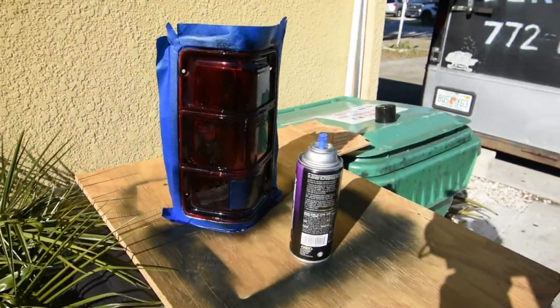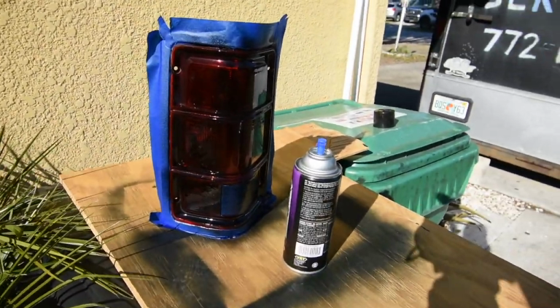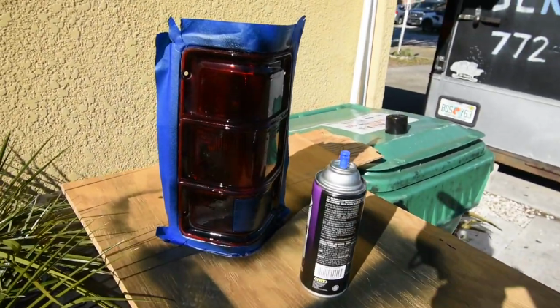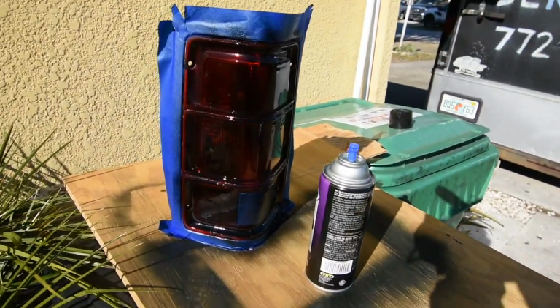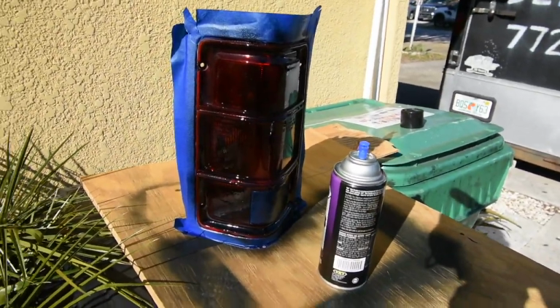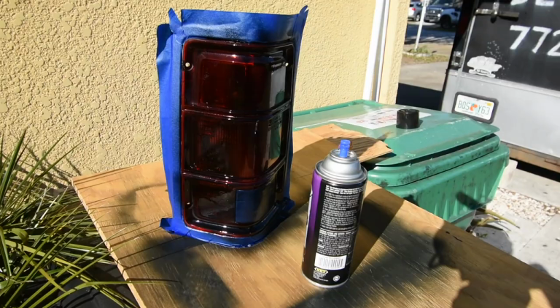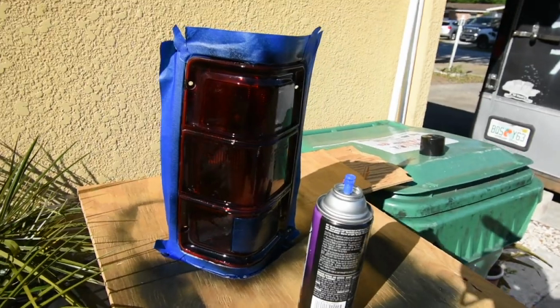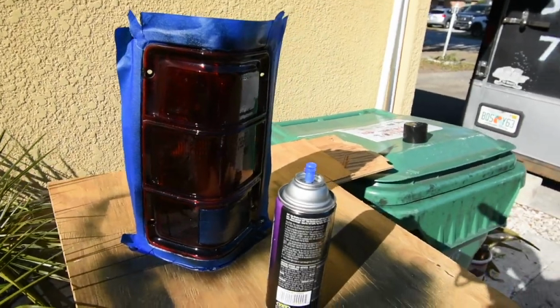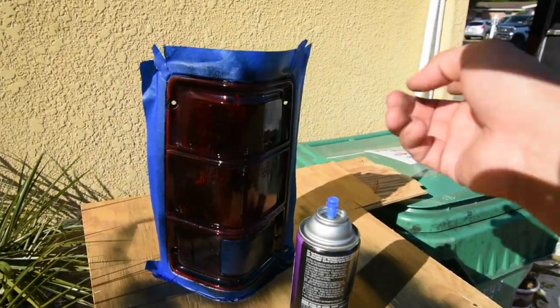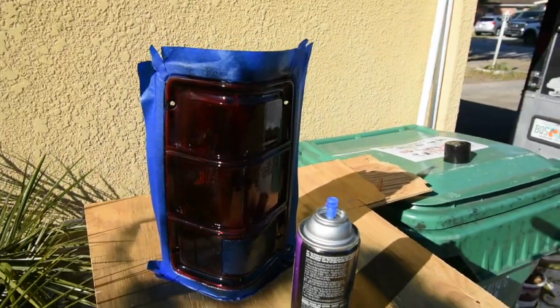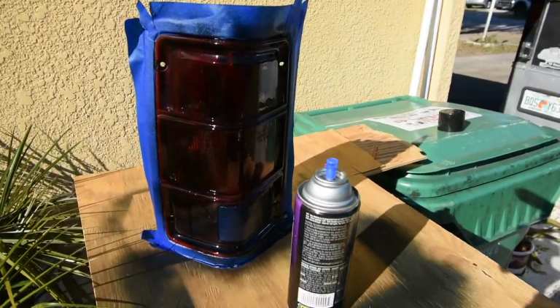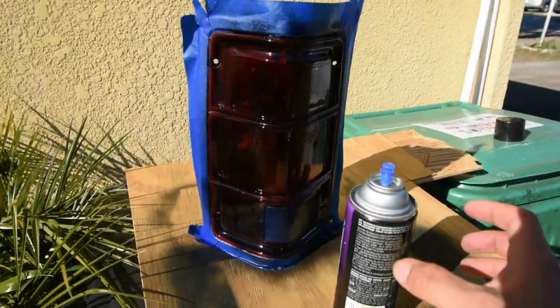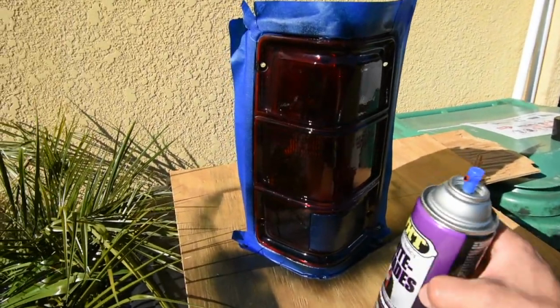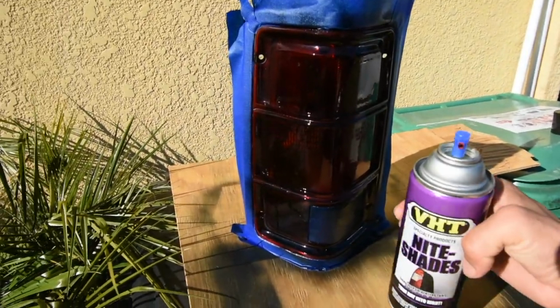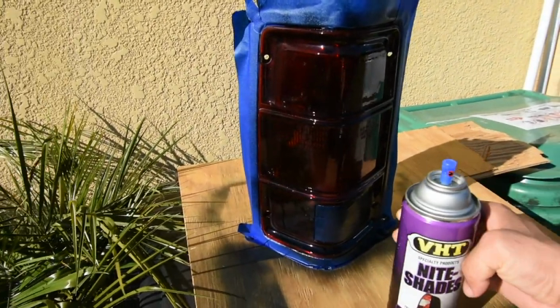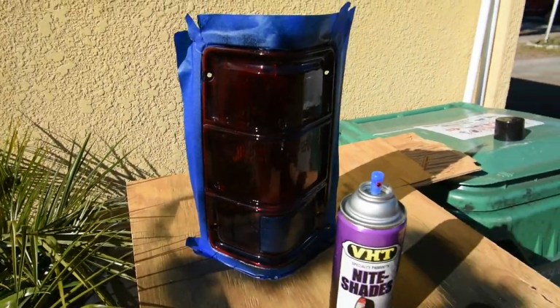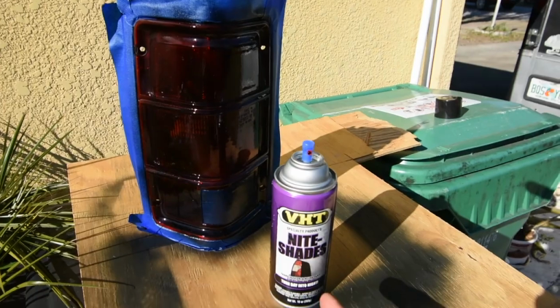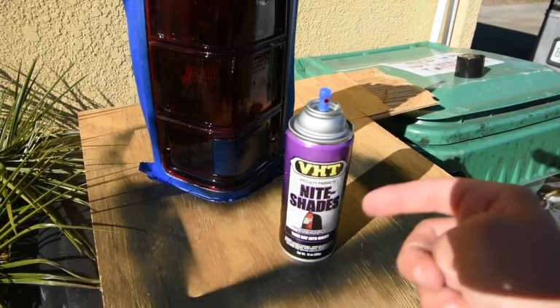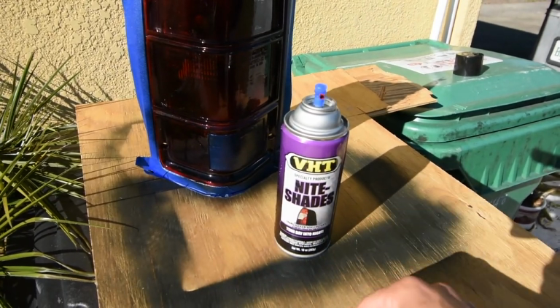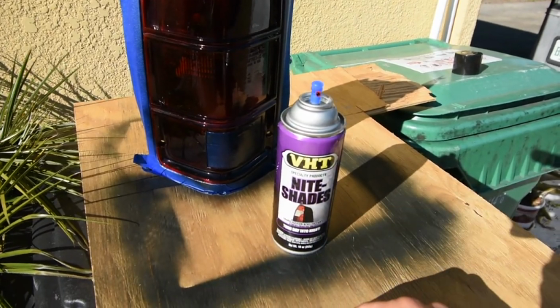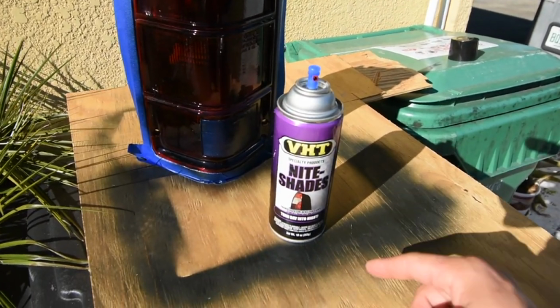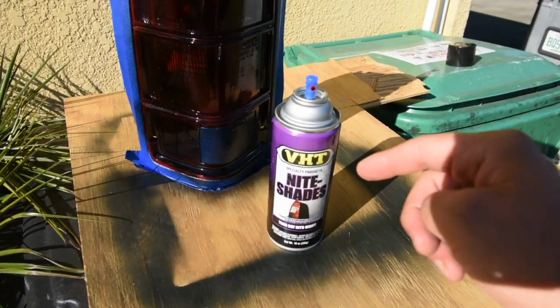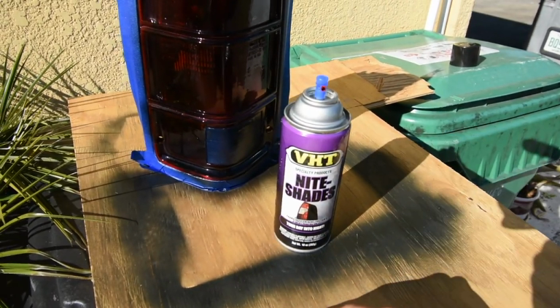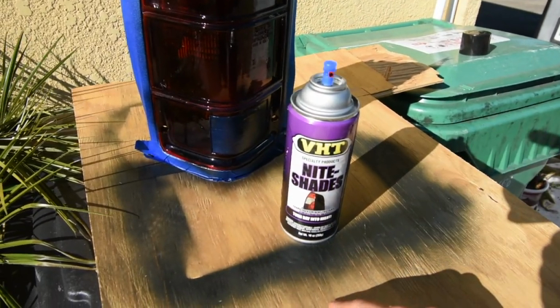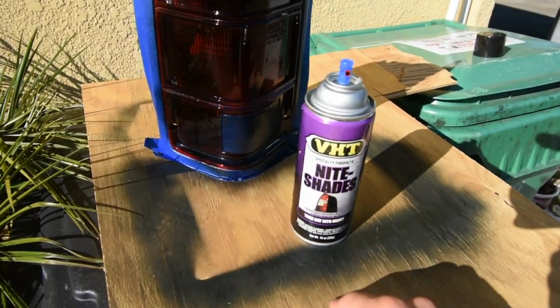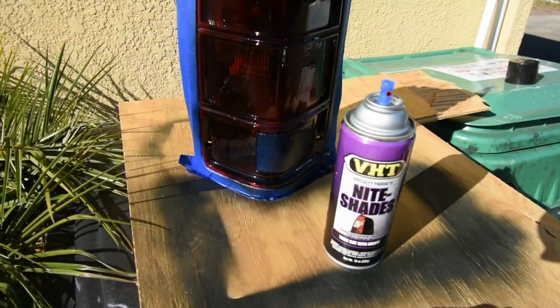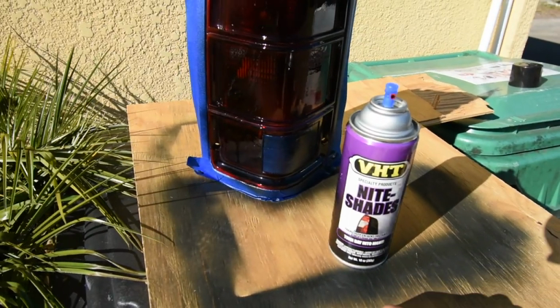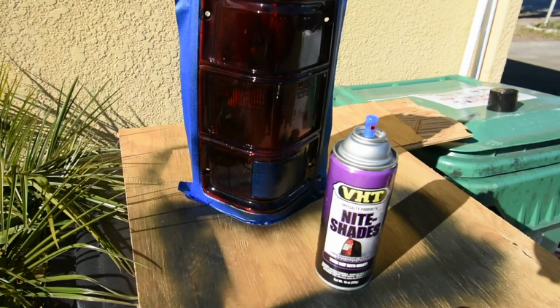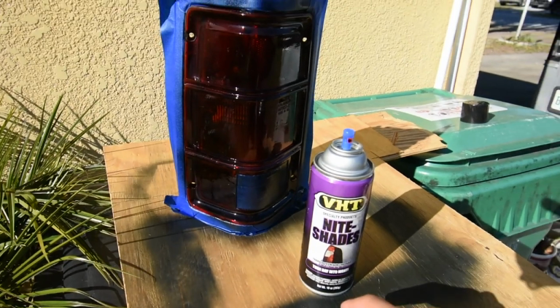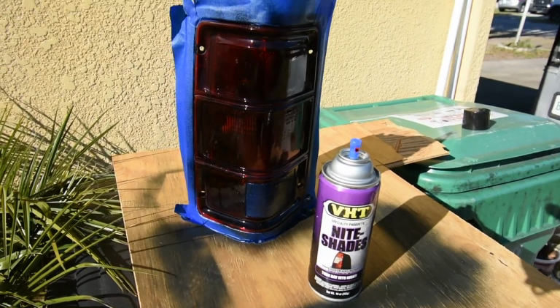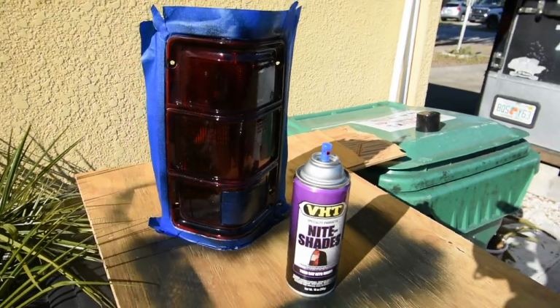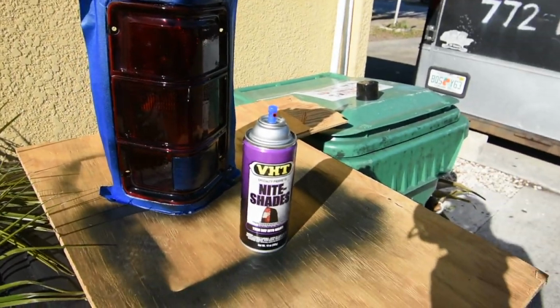Now all we're going to do is wait and let it dry so that way we can take the tape off. Other than that guys, this right here — I'll put it under the description below. It's VHT Nightshade and I'll put the link to it on Amazon — that's where I got it.